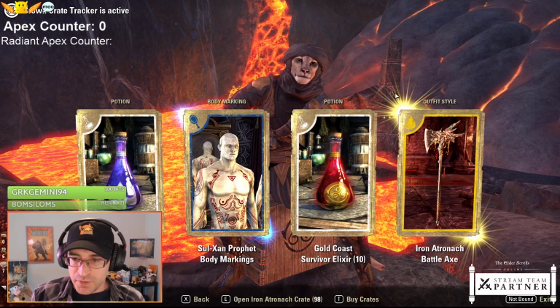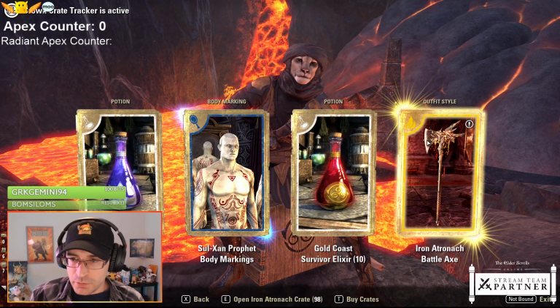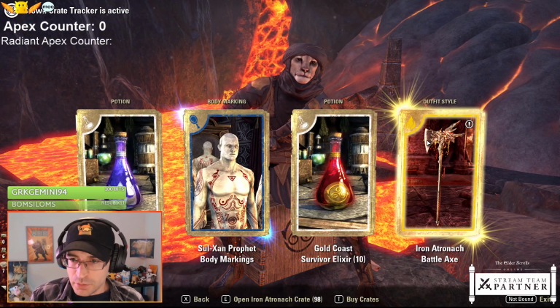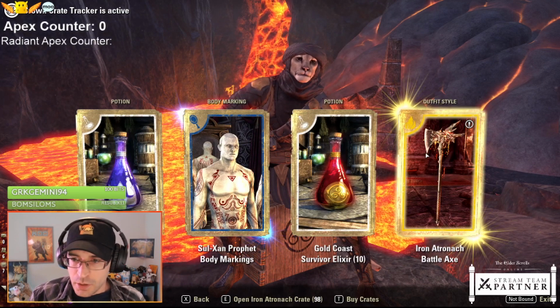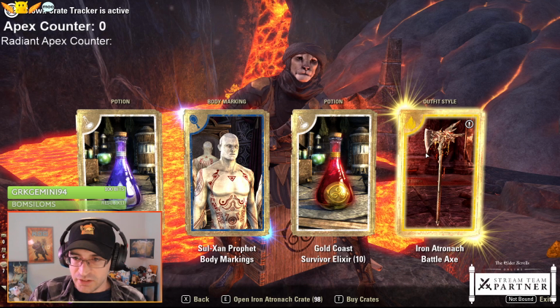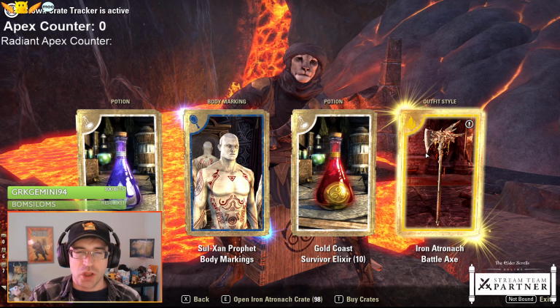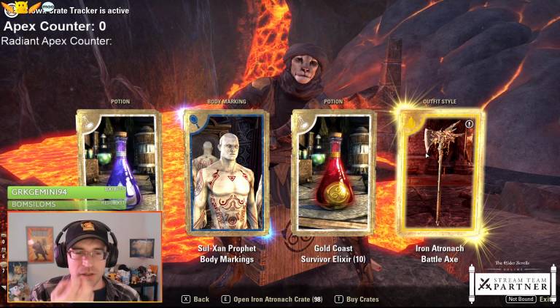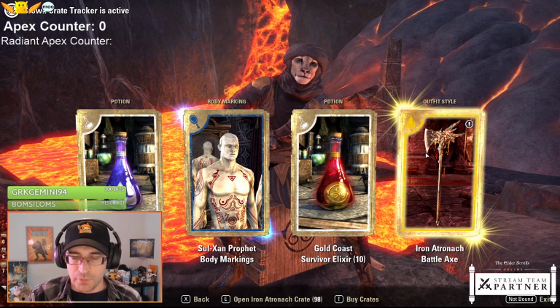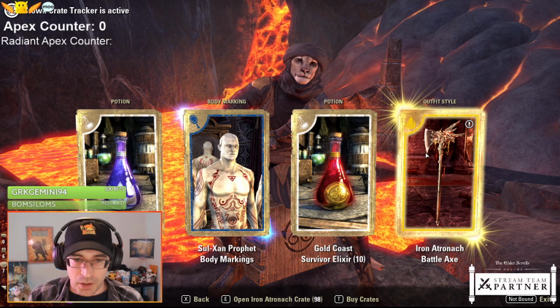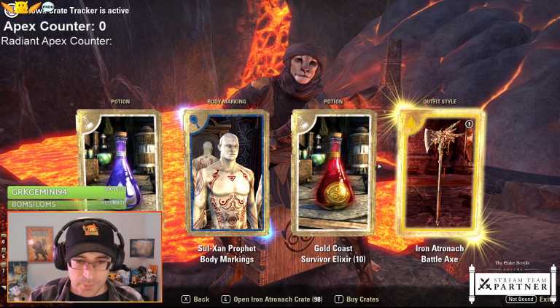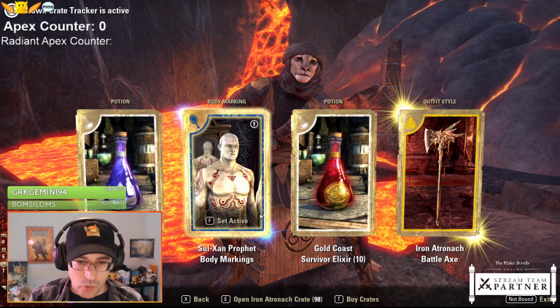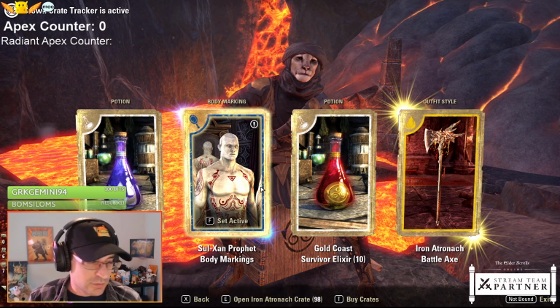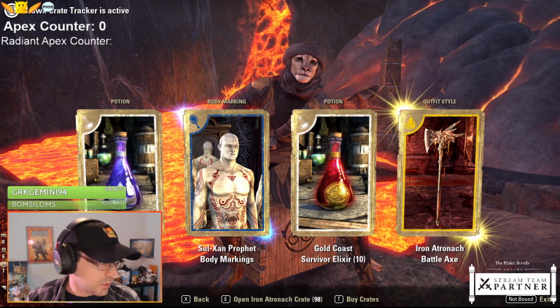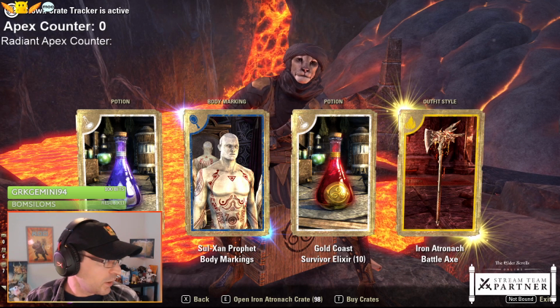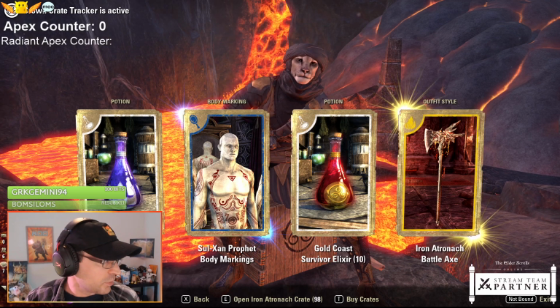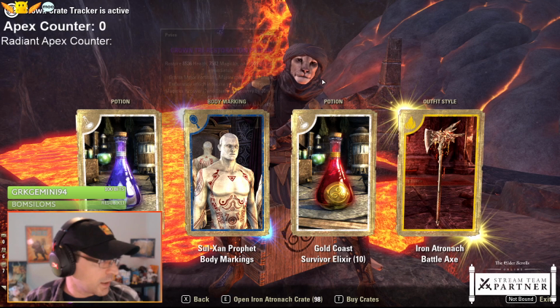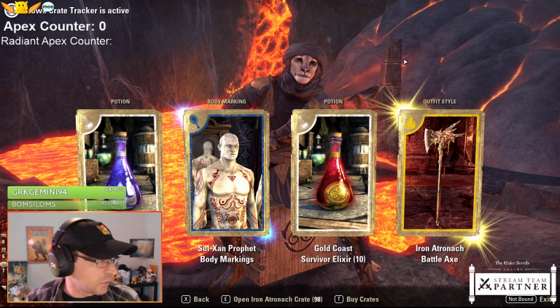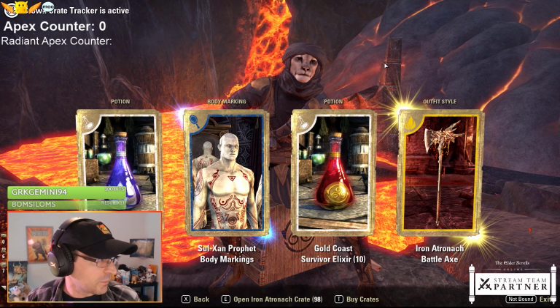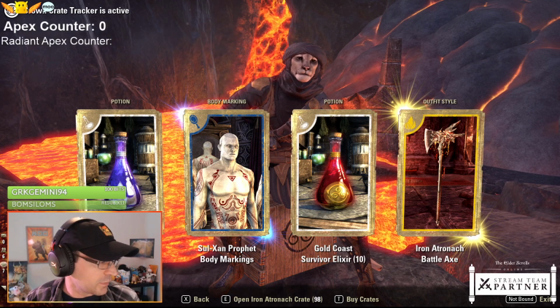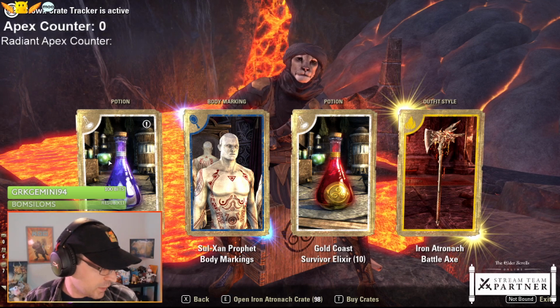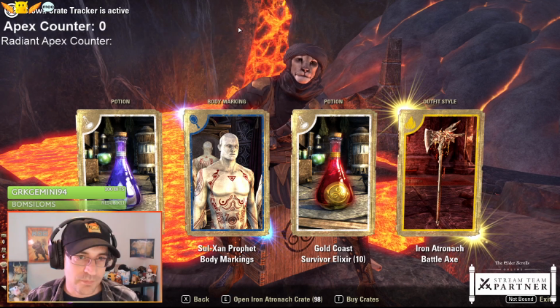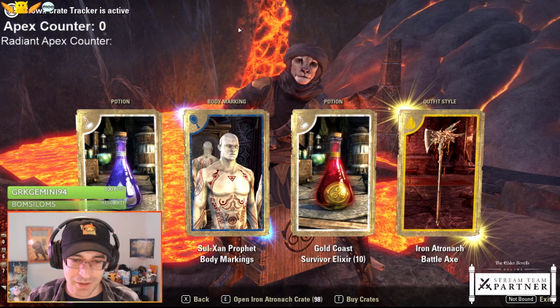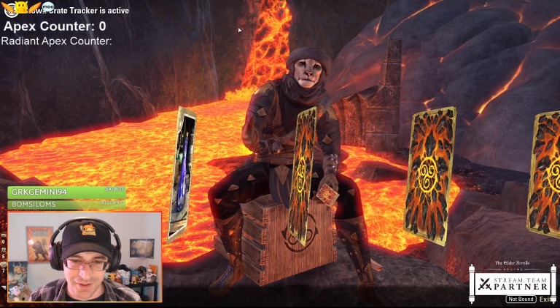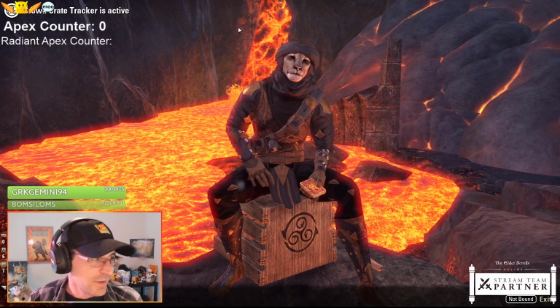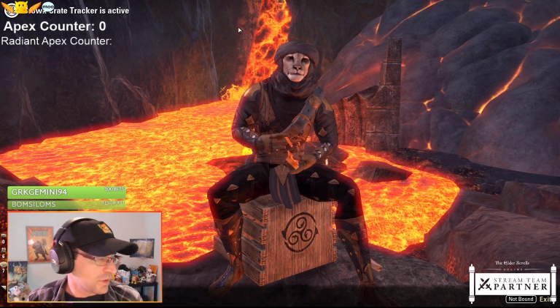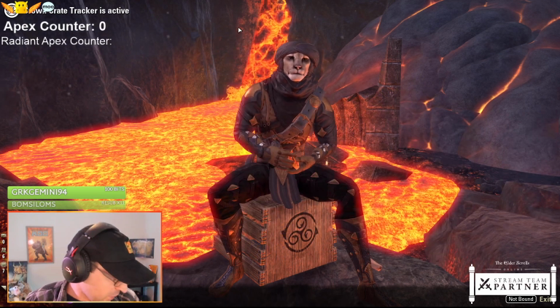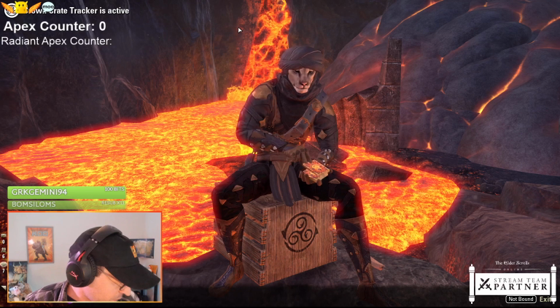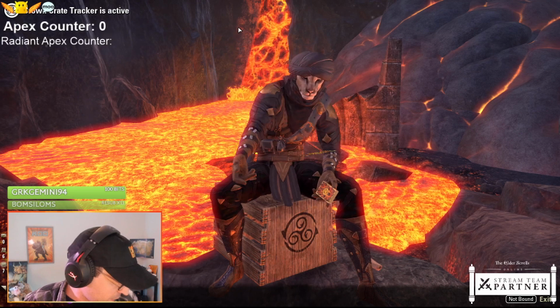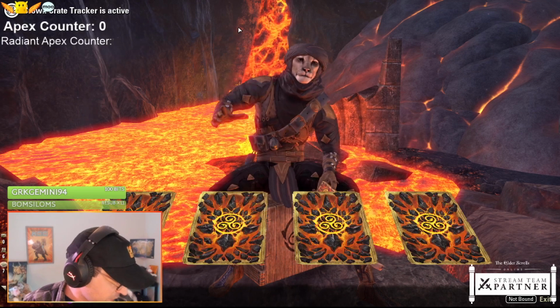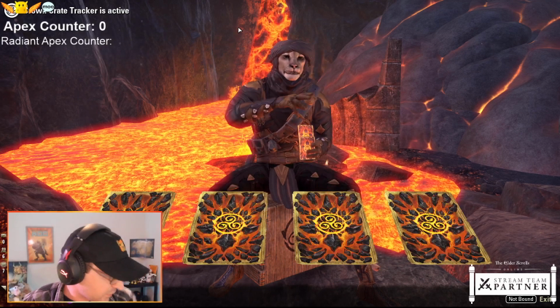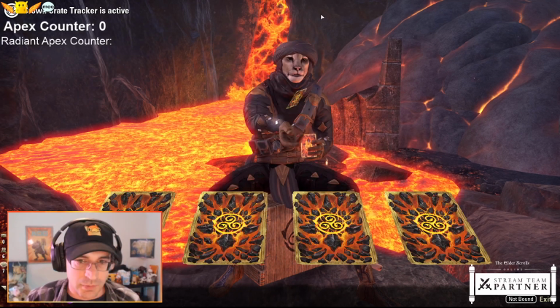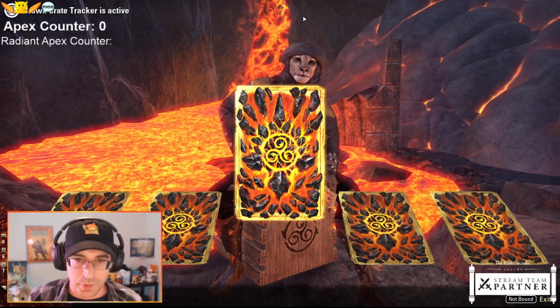Outfit style - it has like a lot of lava type of stuff dripping off of it, and more of these body markings. Oh, I forgot to change my camera angle. That's fine. So part of this might be hidden - let me go ahead and hide this event list so you can see these a little bit better.